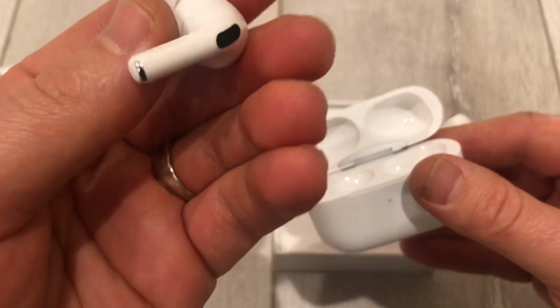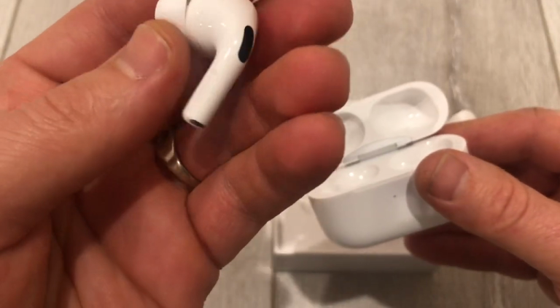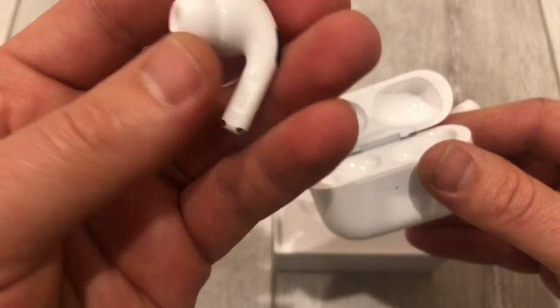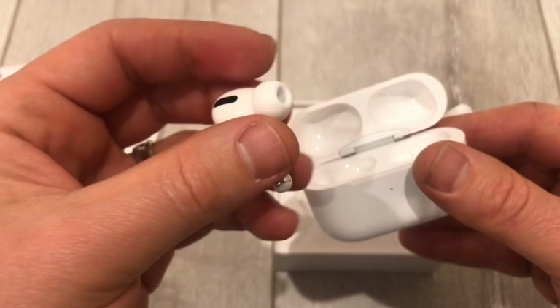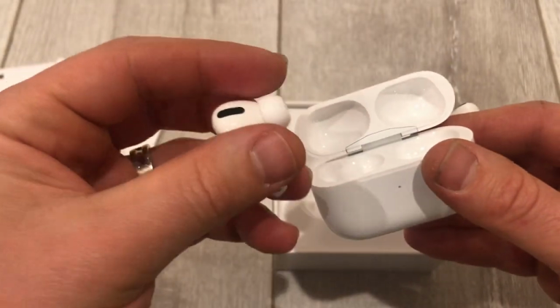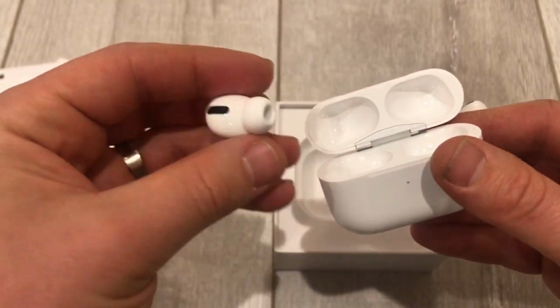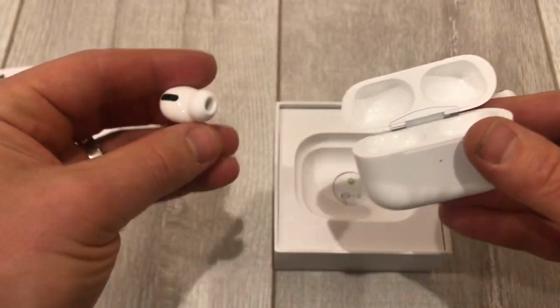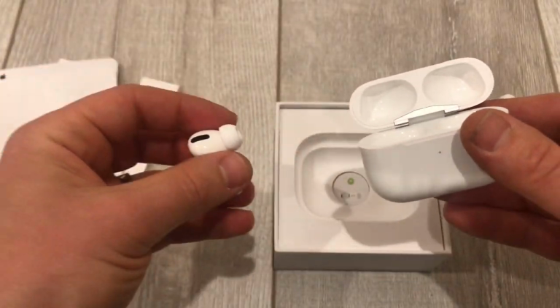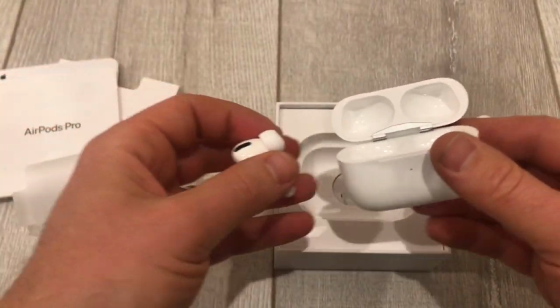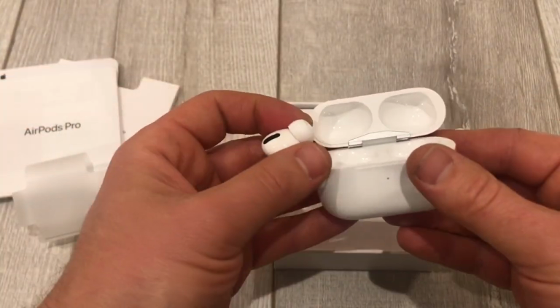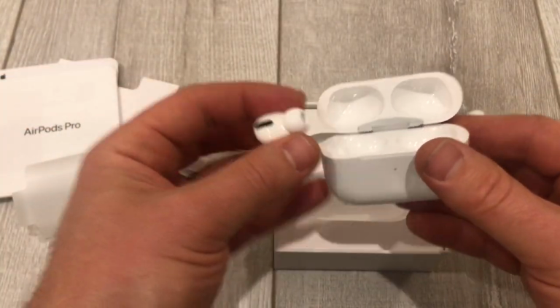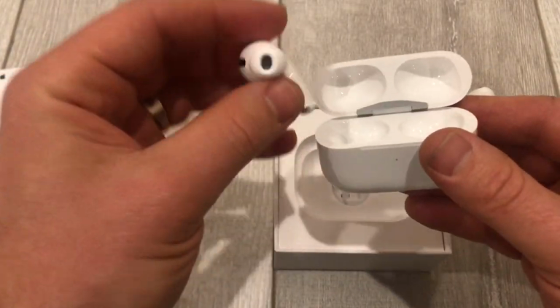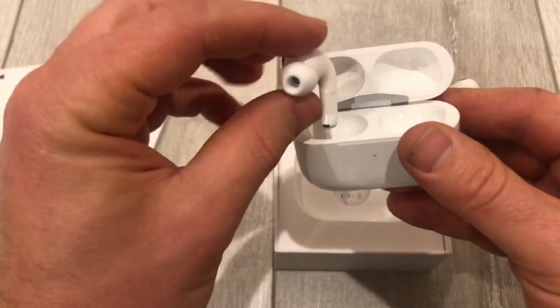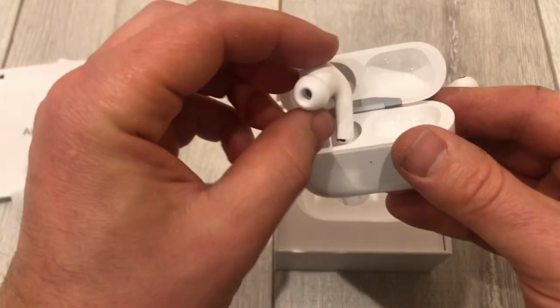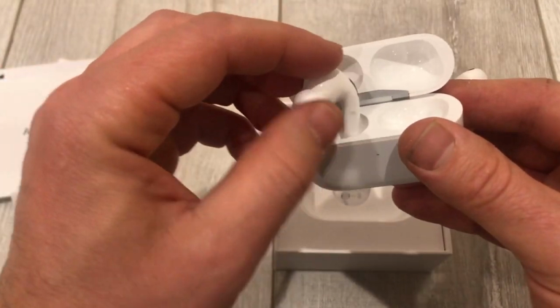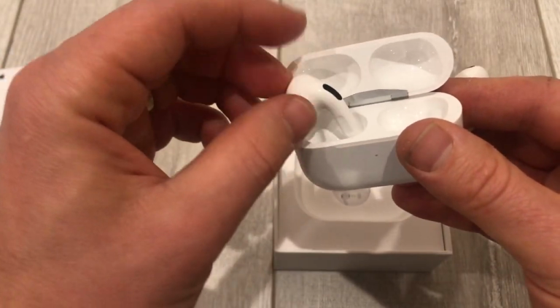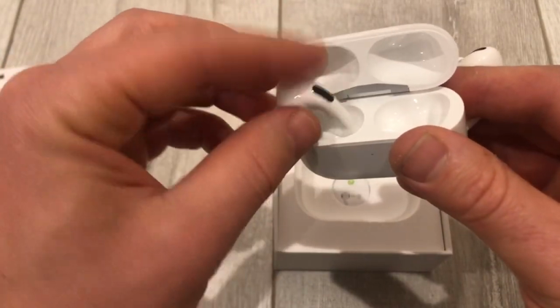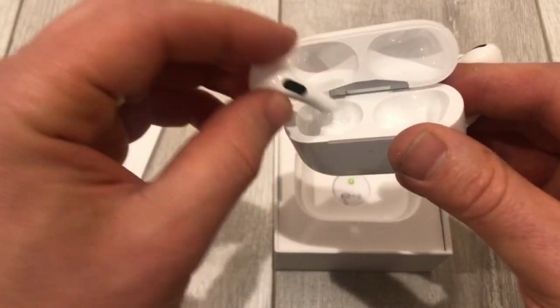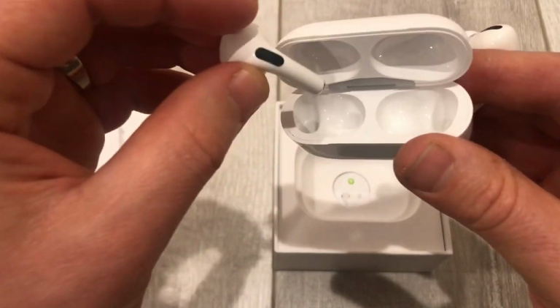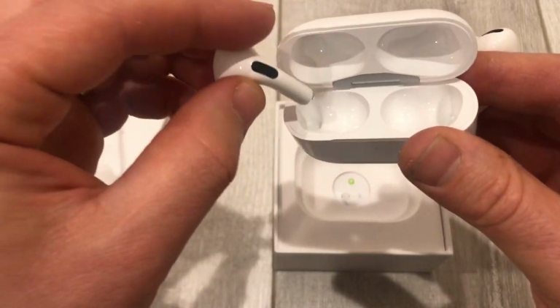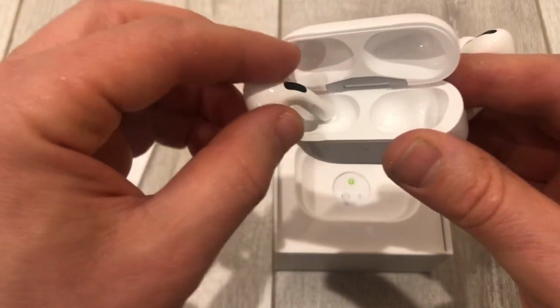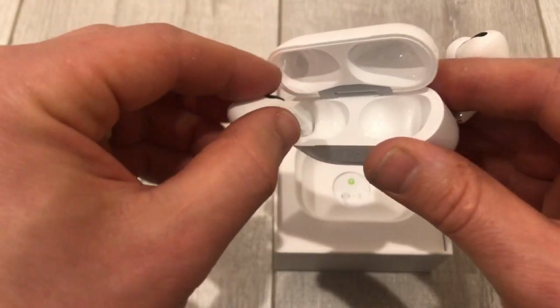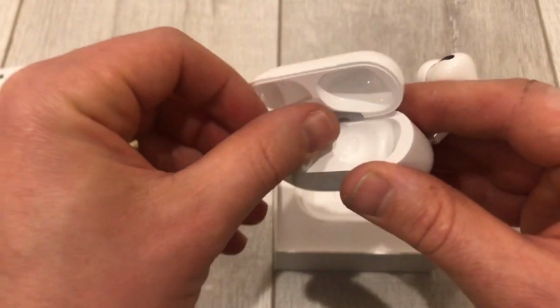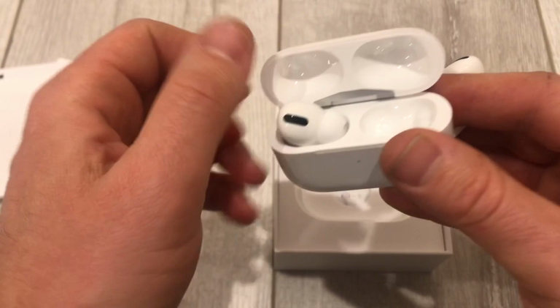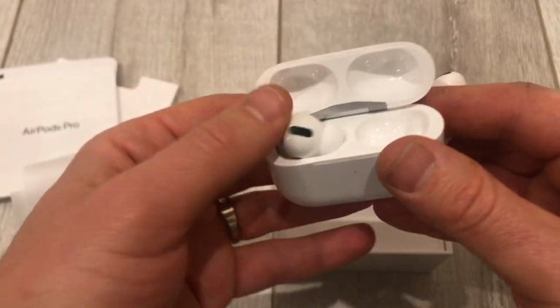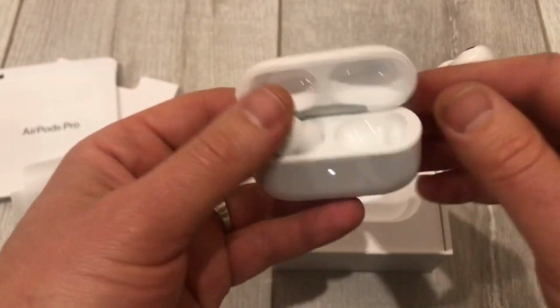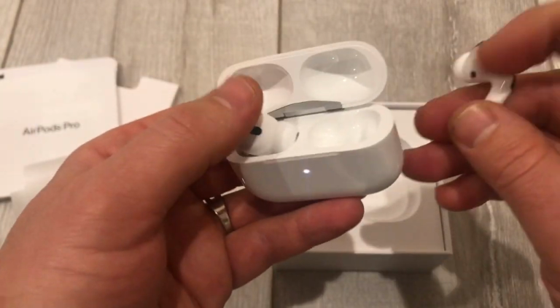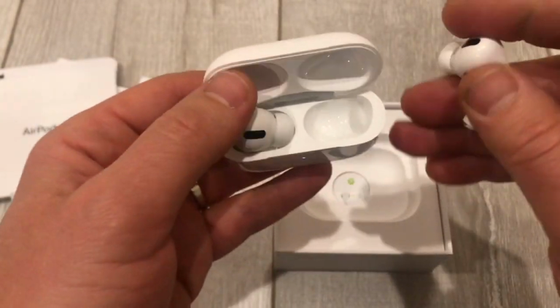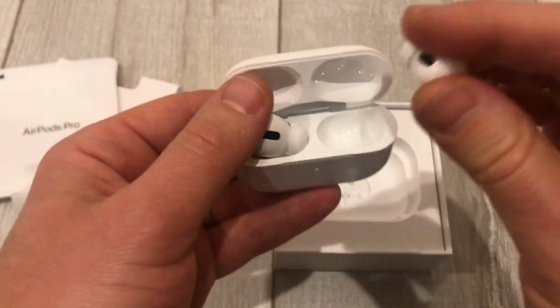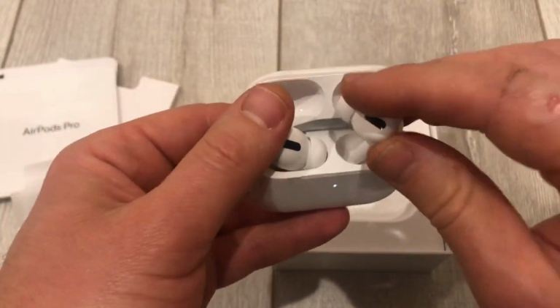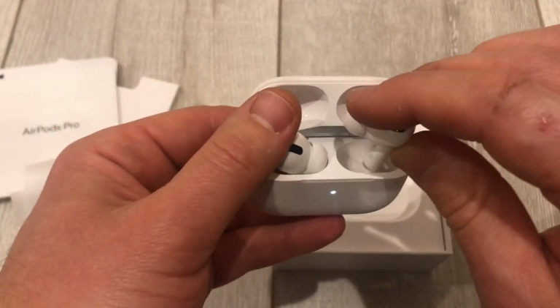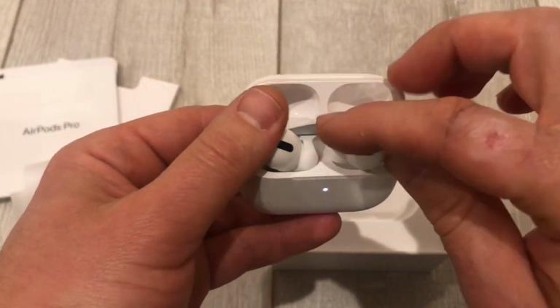They are much different than the other ones, of course. I do have the first generation and my wife has the second generation.